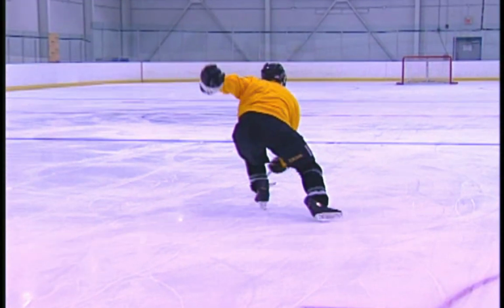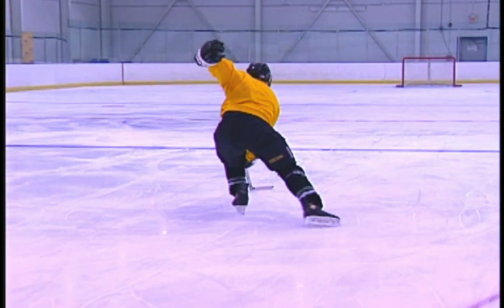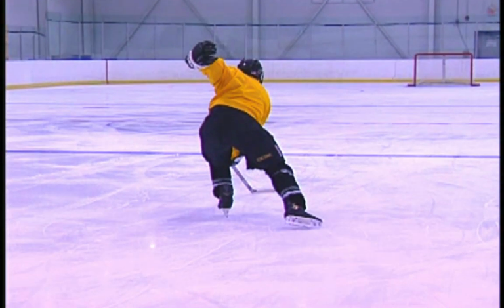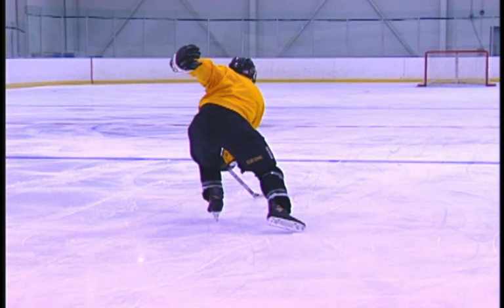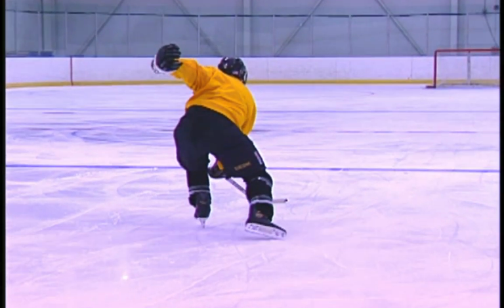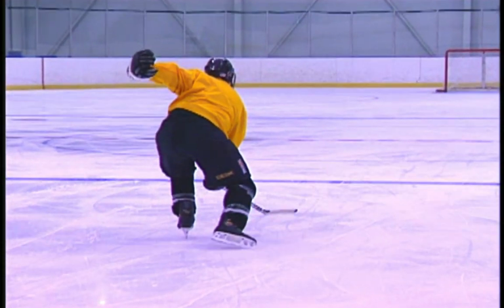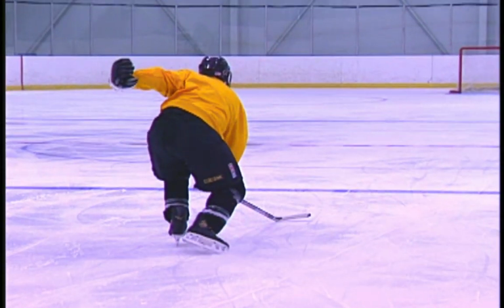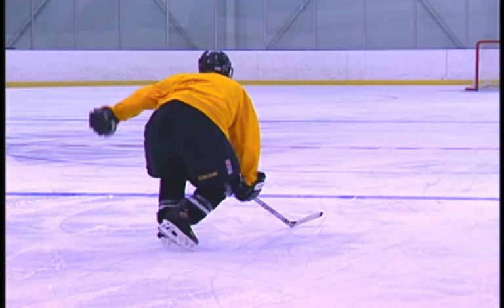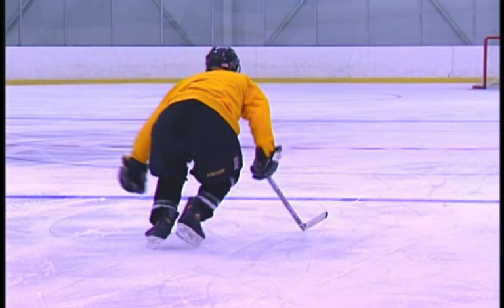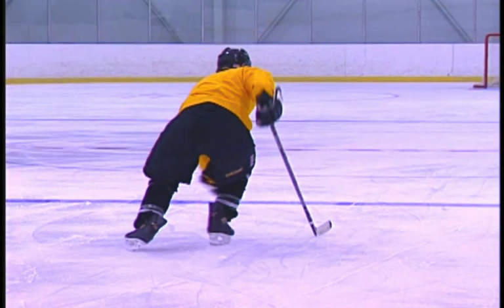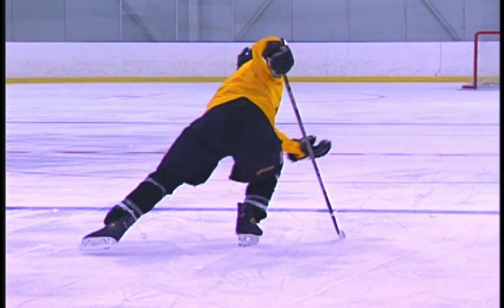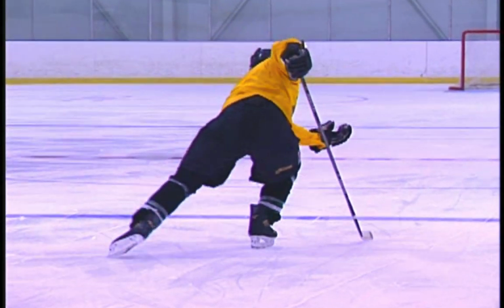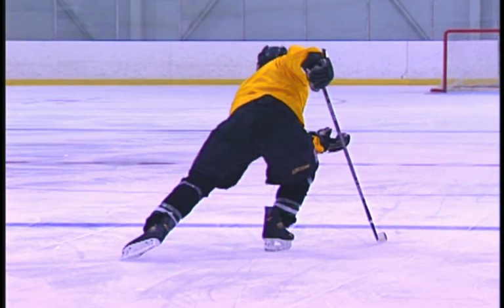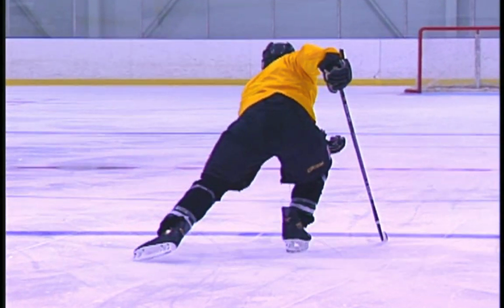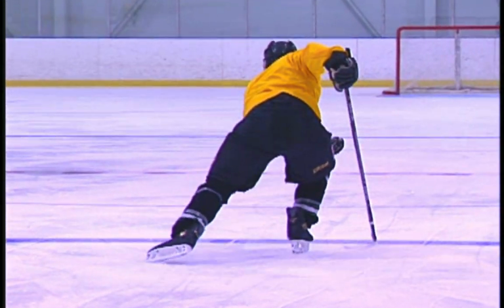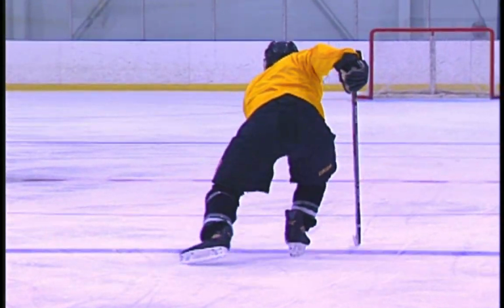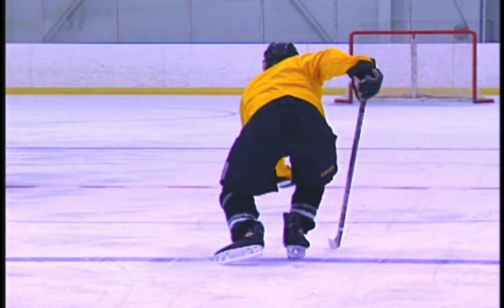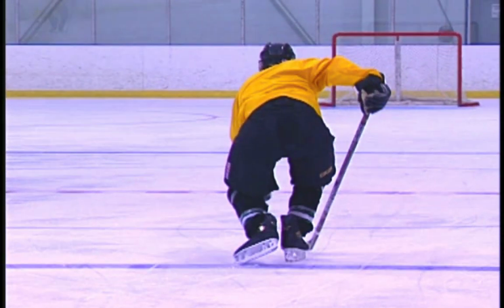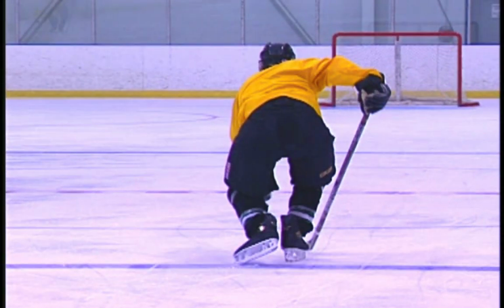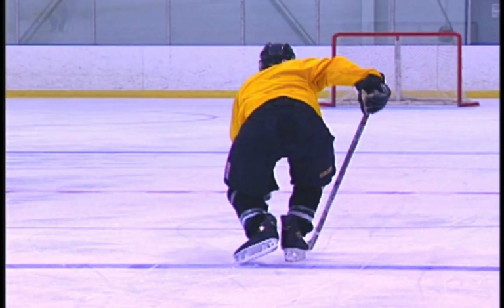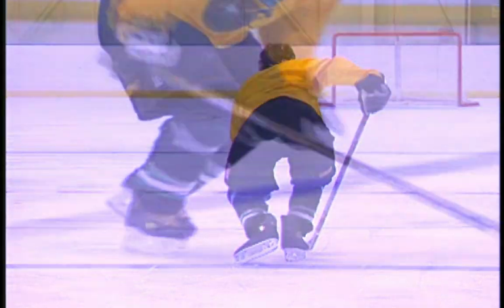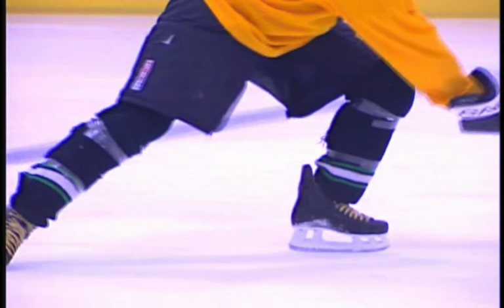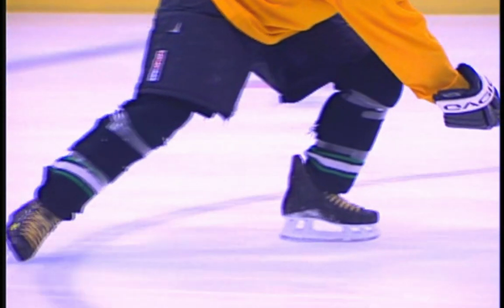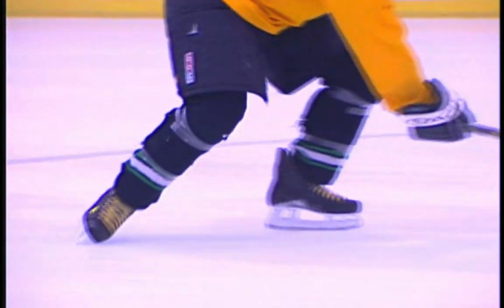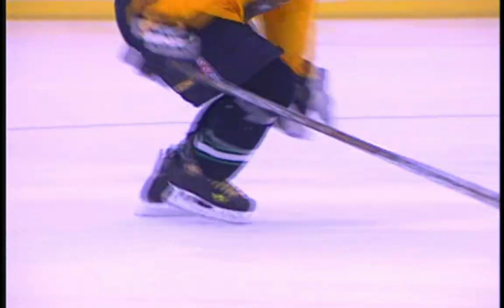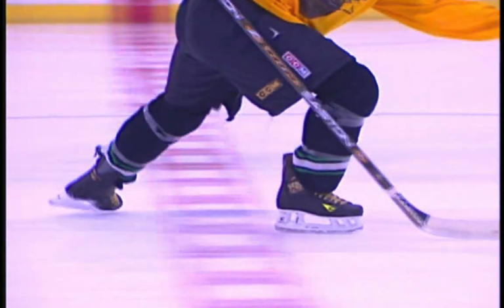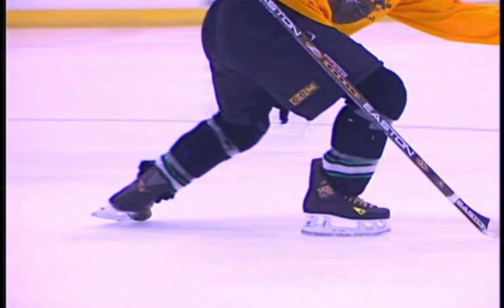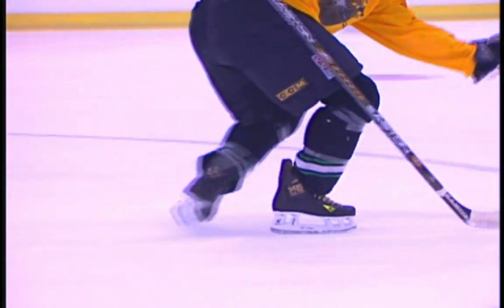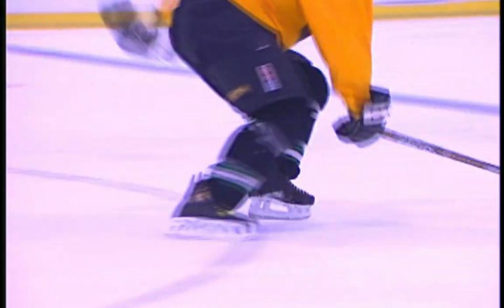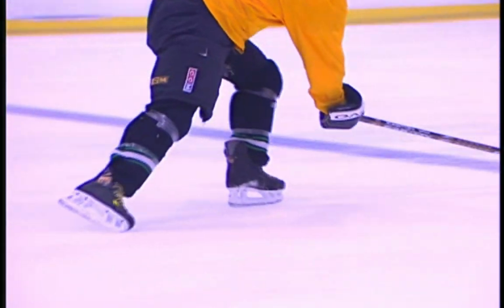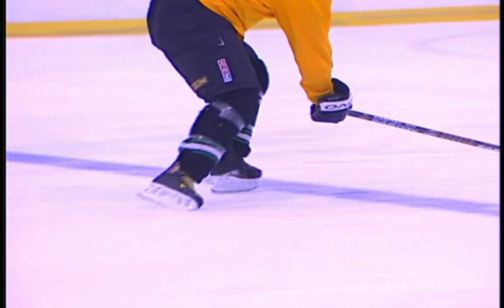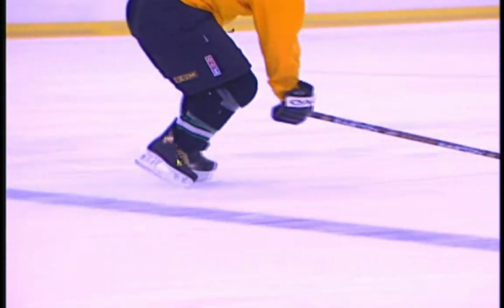Your skates and knees should be in the V diamond position, heels touching, toes apart. Keep the knee of the gliding leg well bent as the free leg returns.